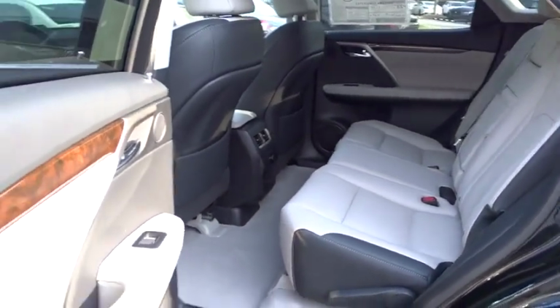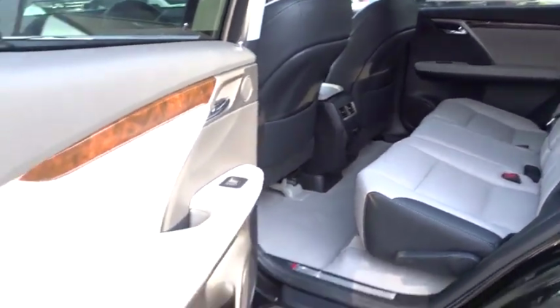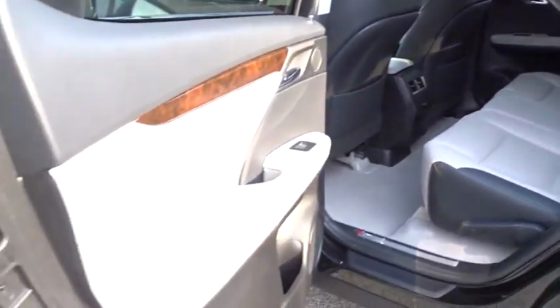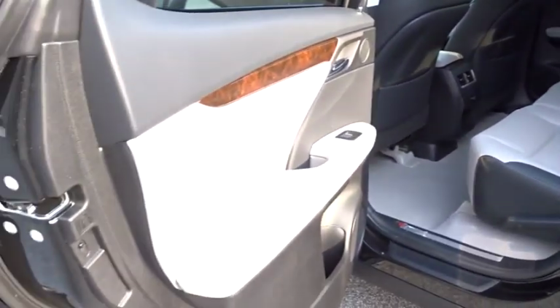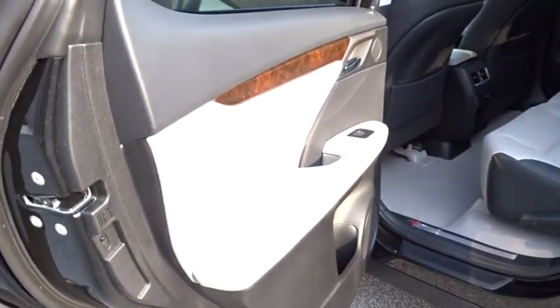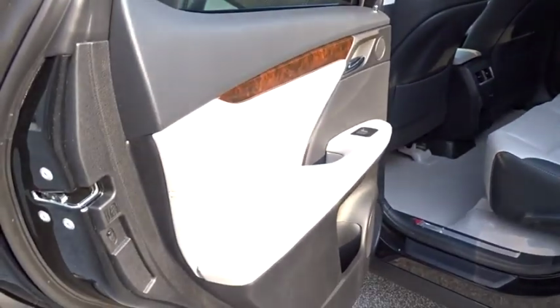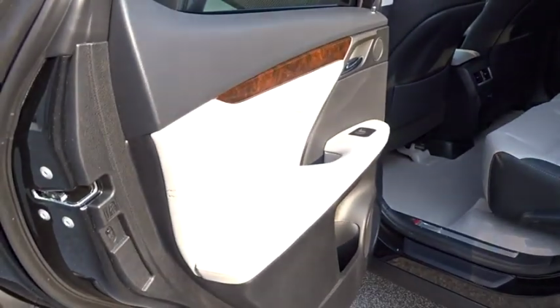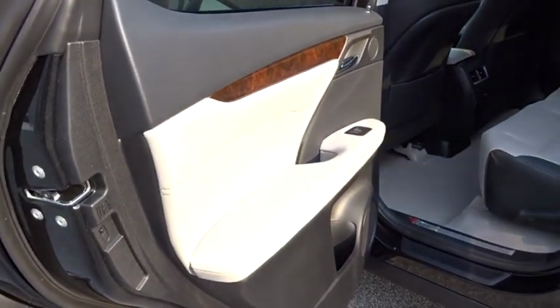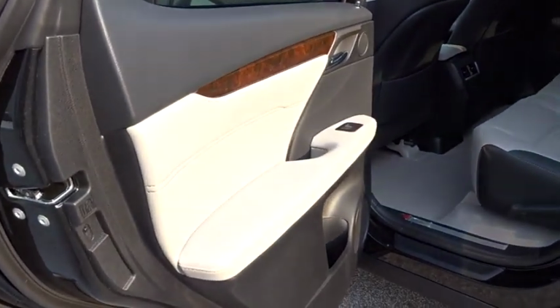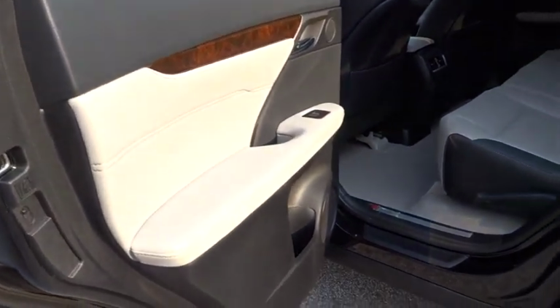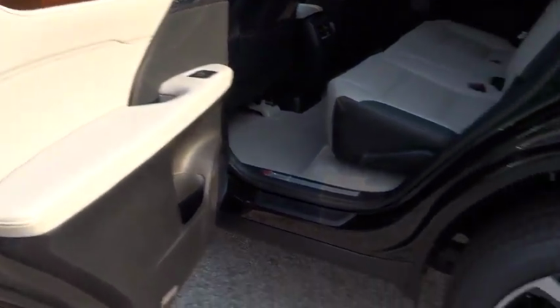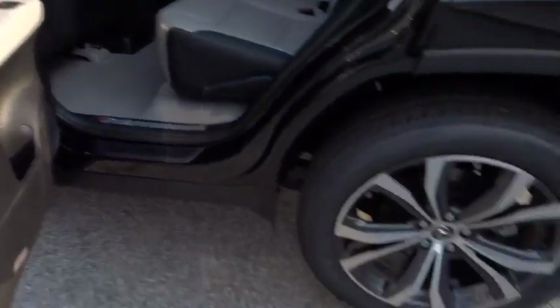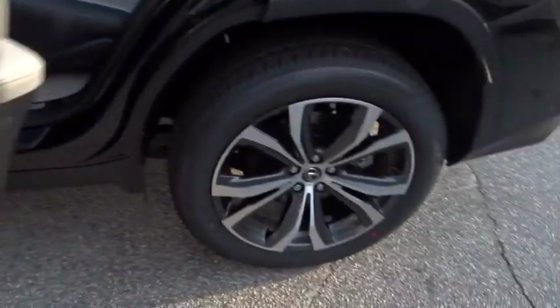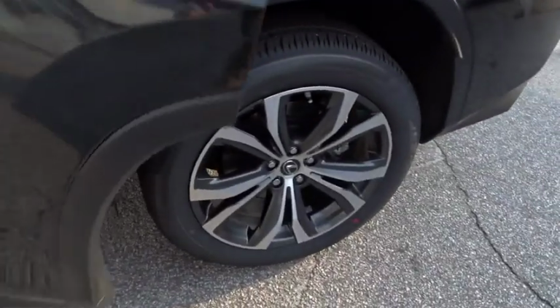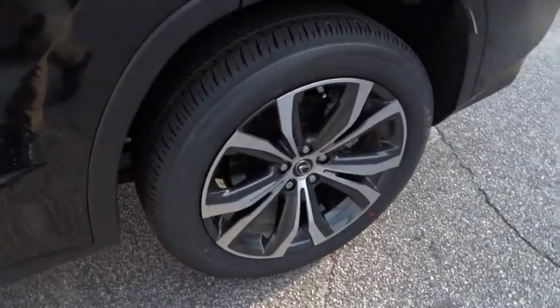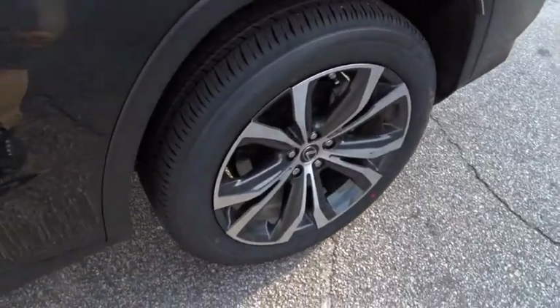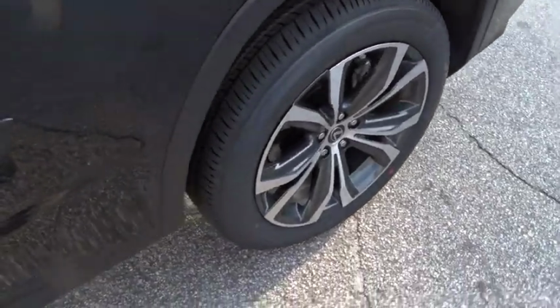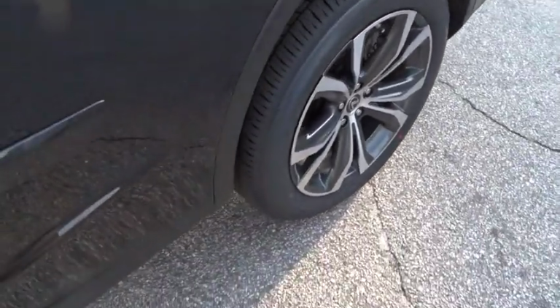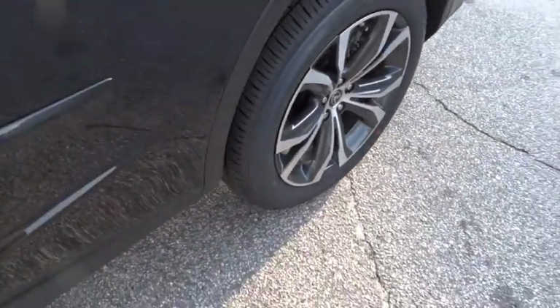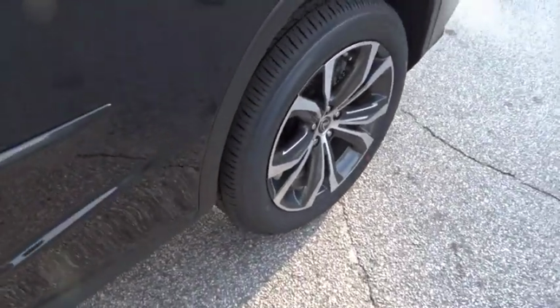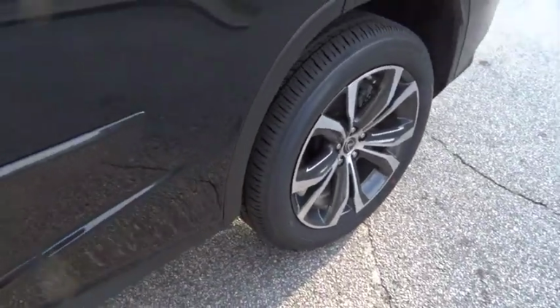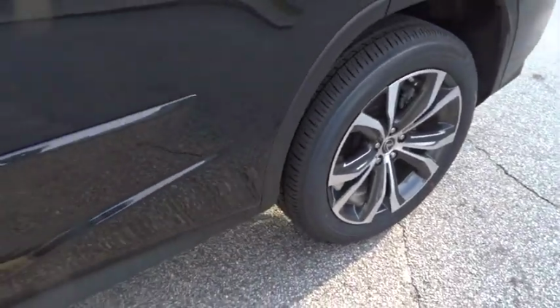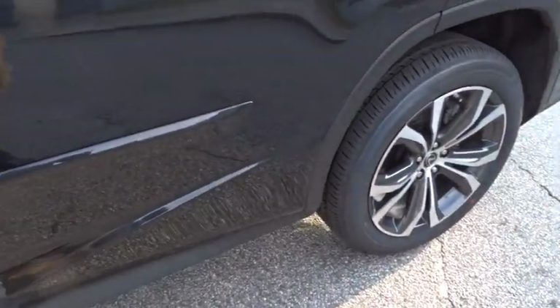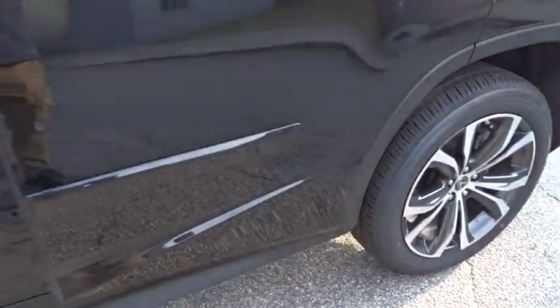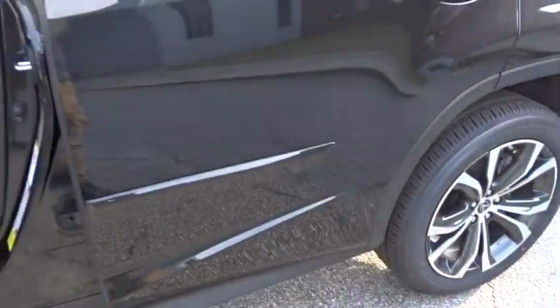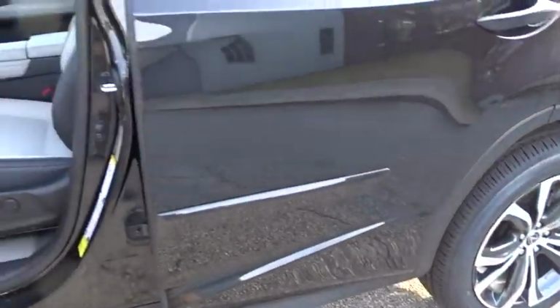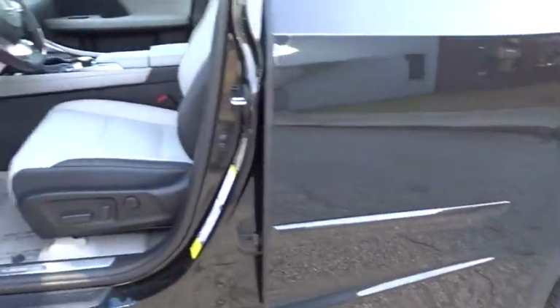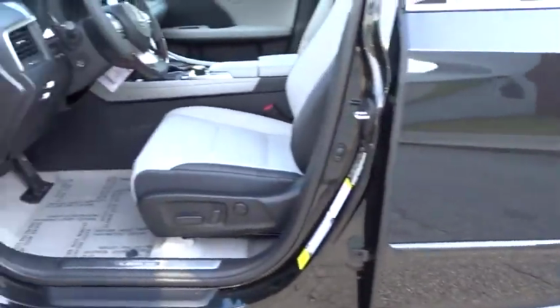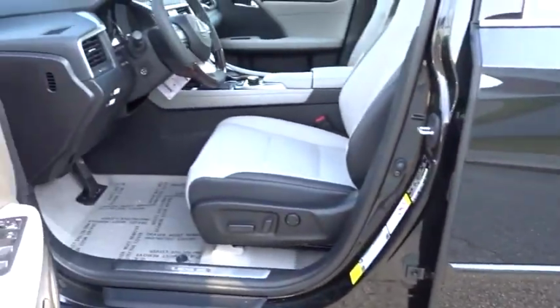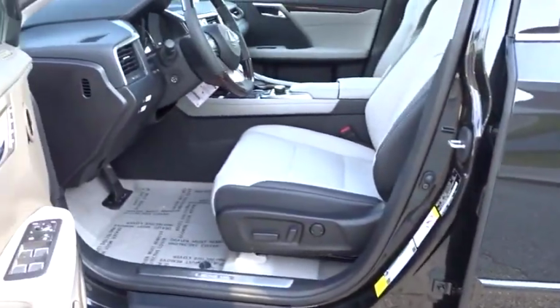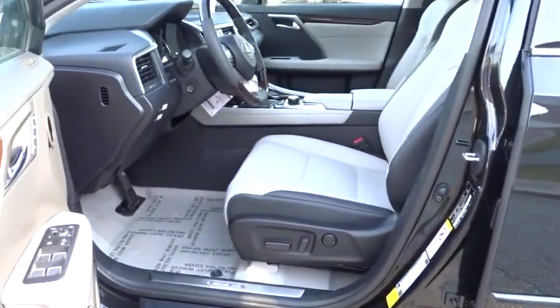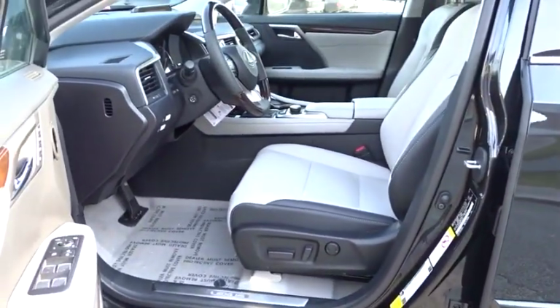Power steering, adjustable steering wheel, four wheel disc brakes, auto dimming rear view mirror, aluminum wheels, cruise control, keyless start, floor mats.